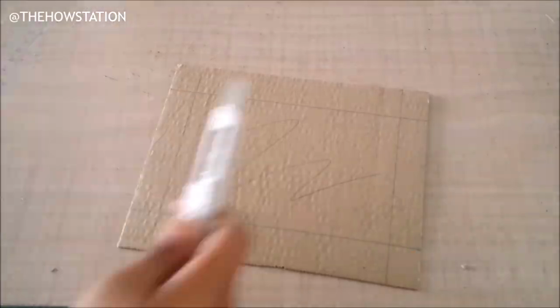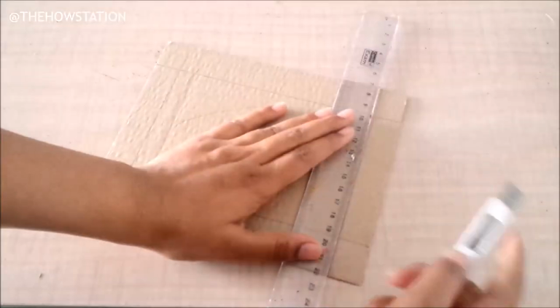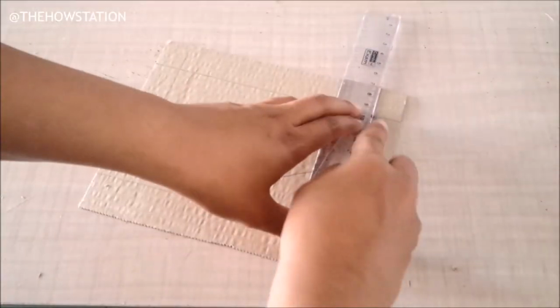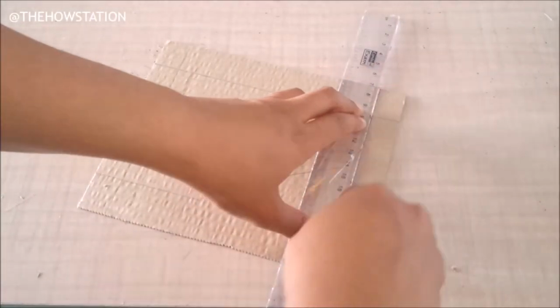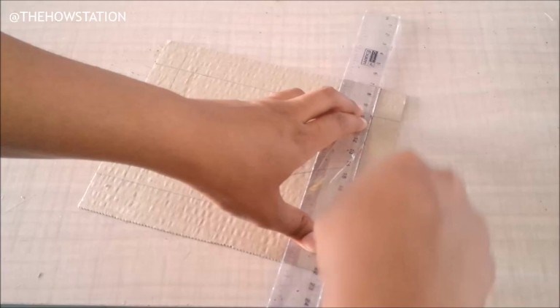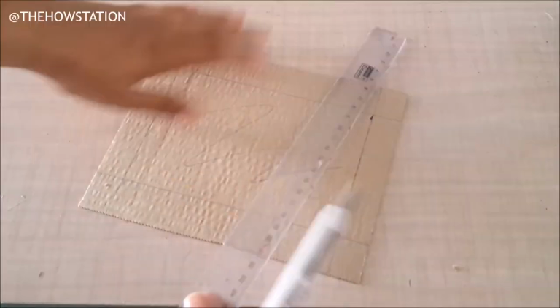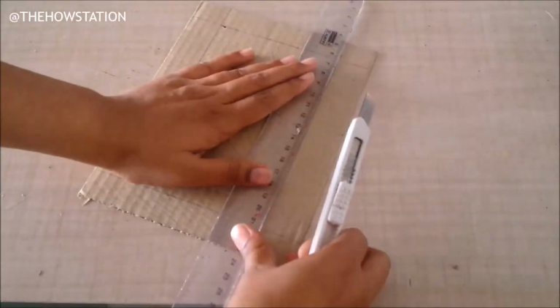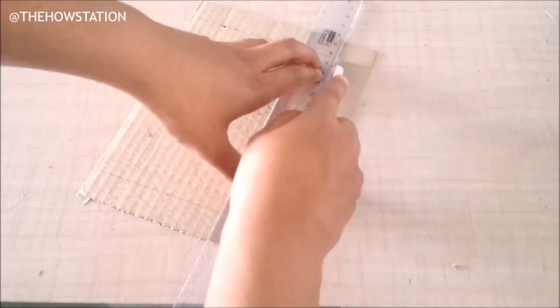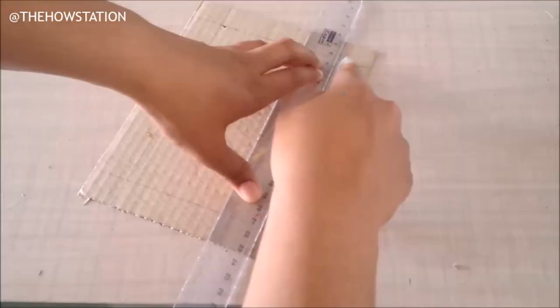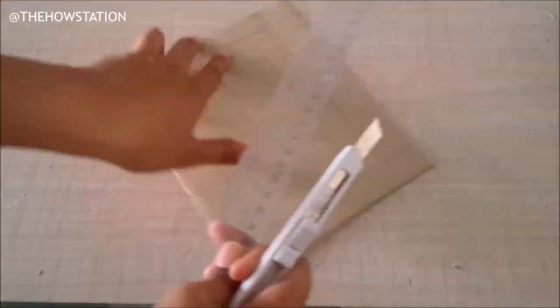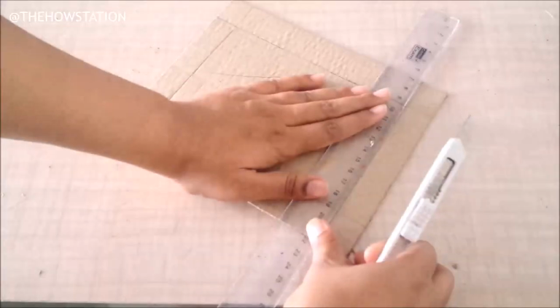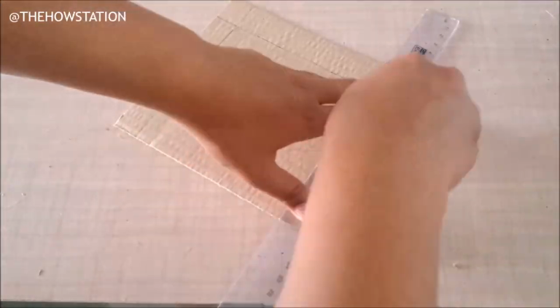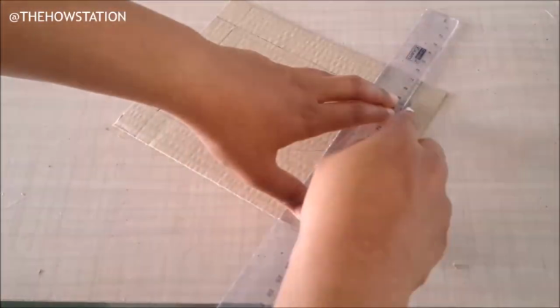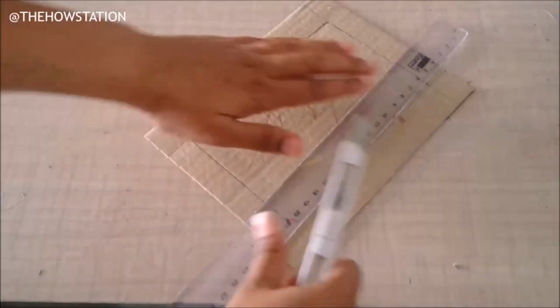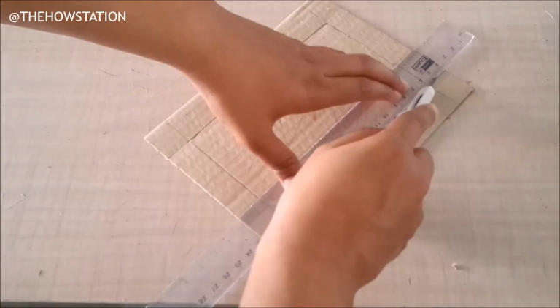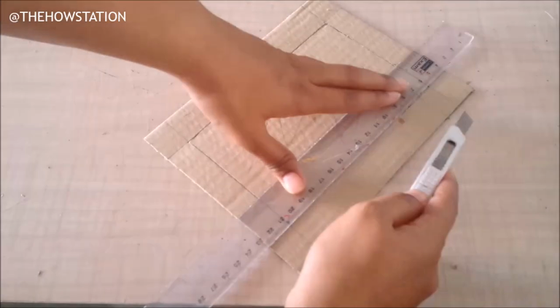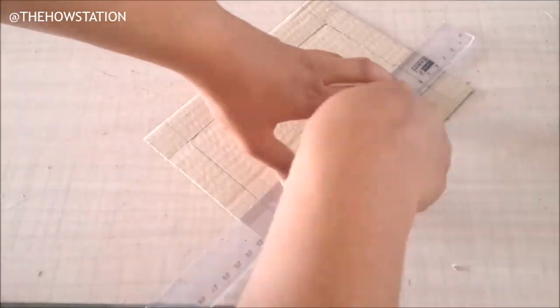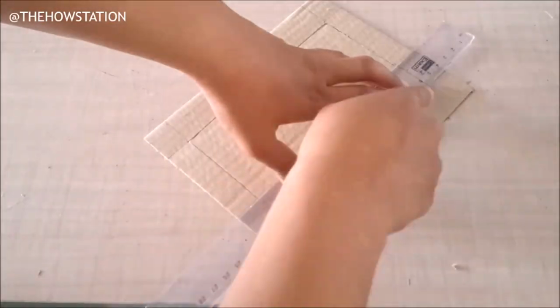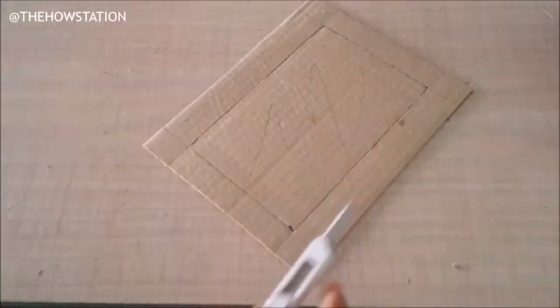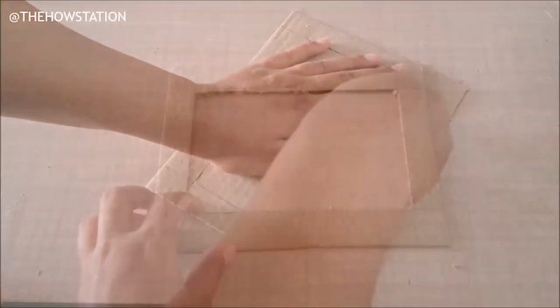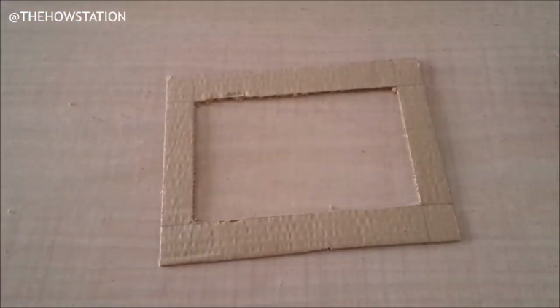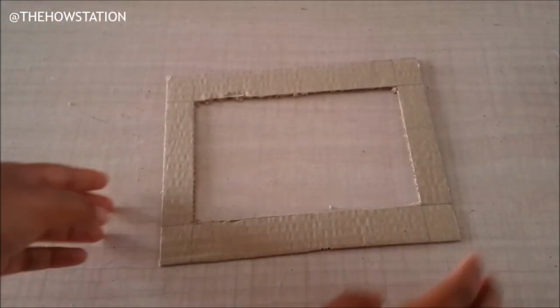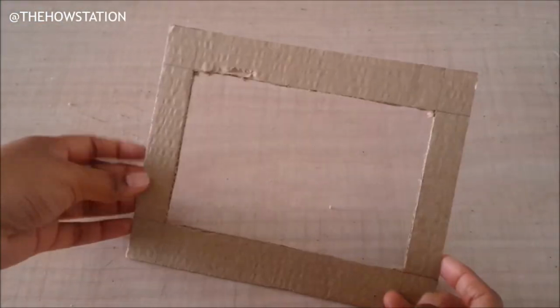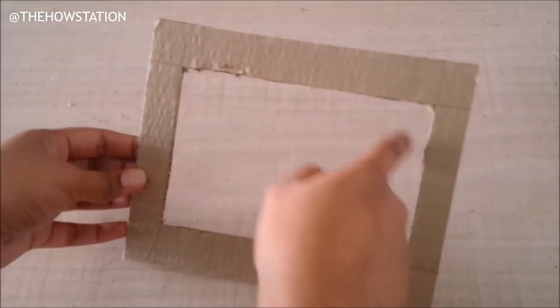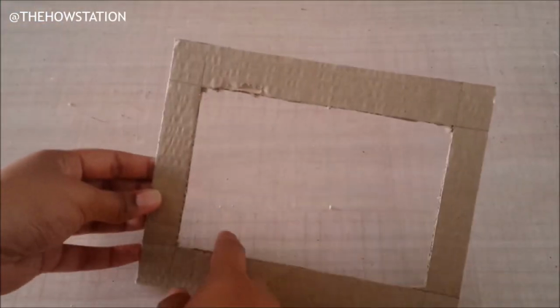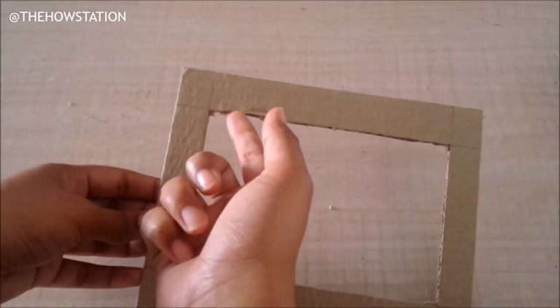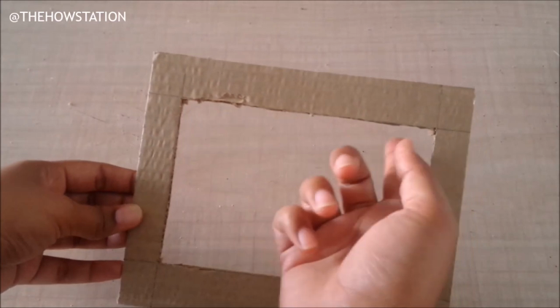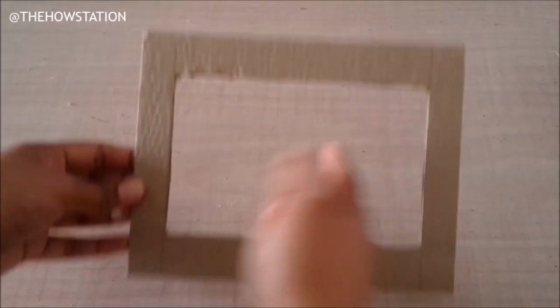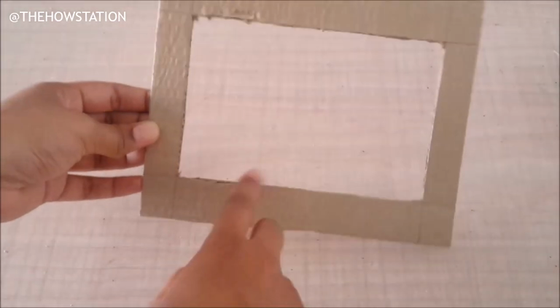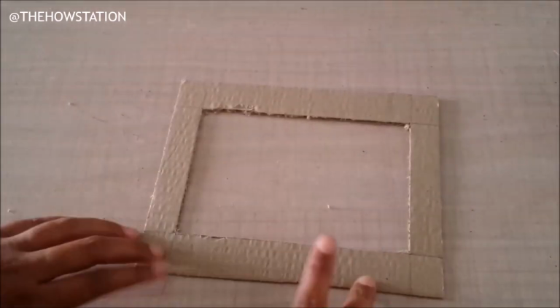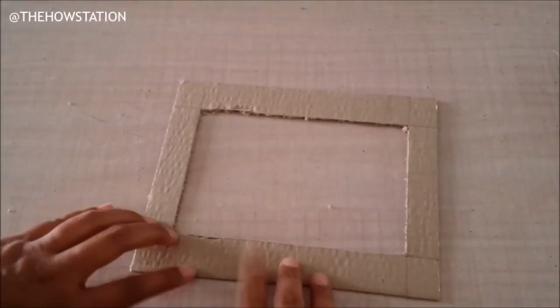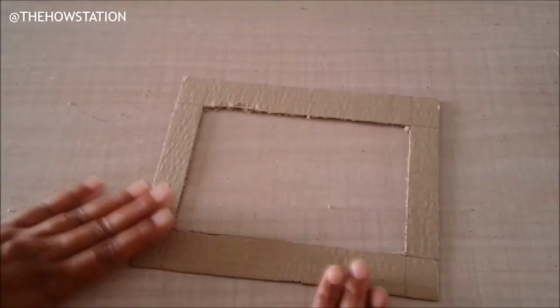Then I'll cut it out. Here's my frame. You can see the edges here are not very clean, so let's clean them up.